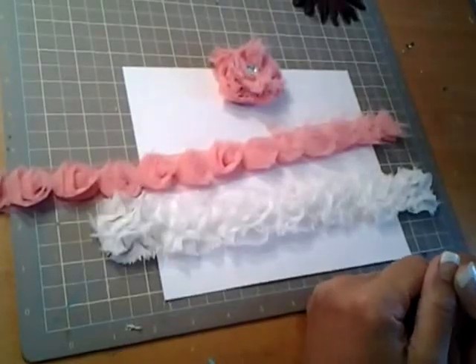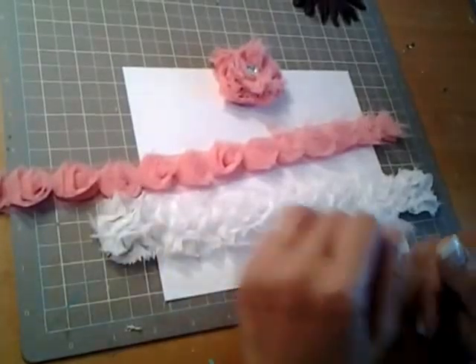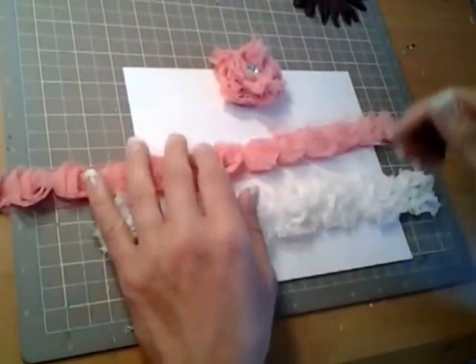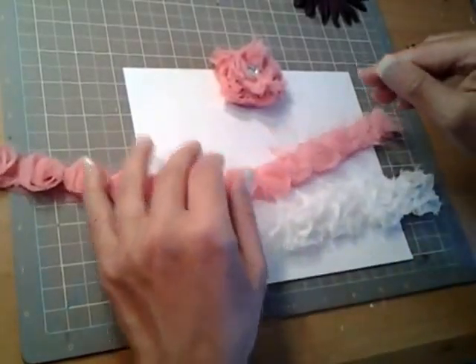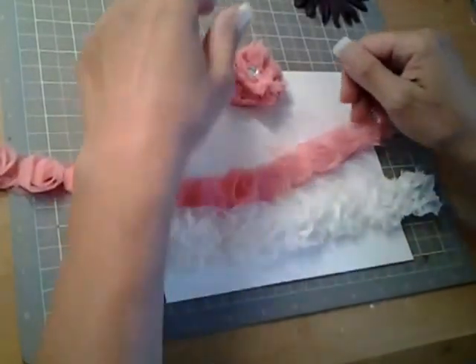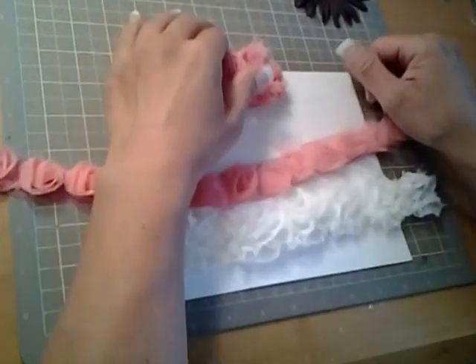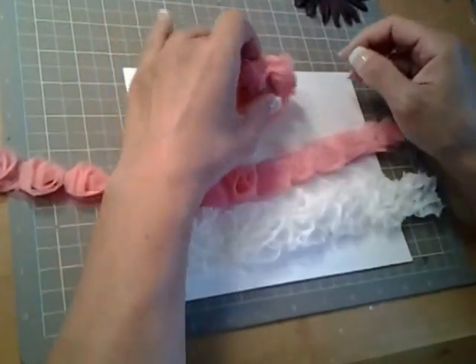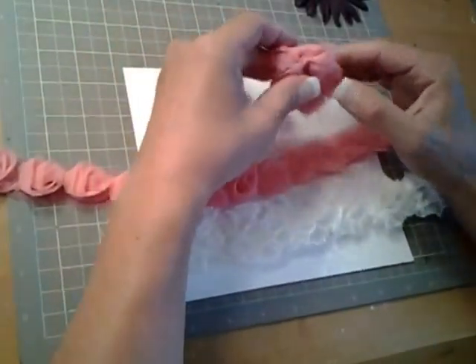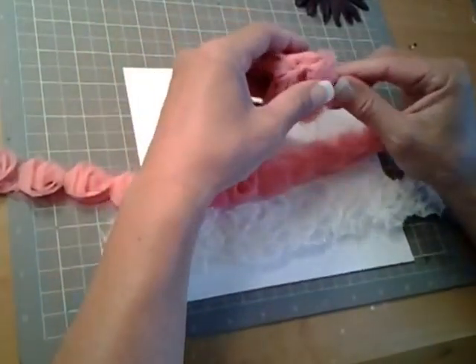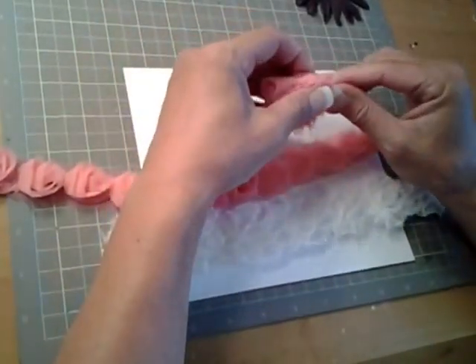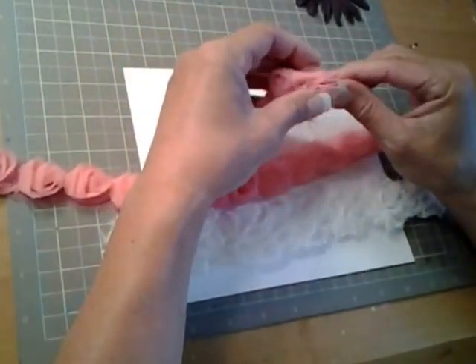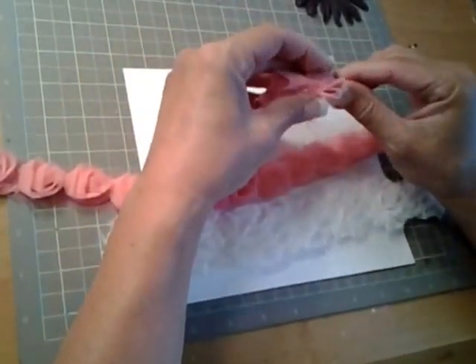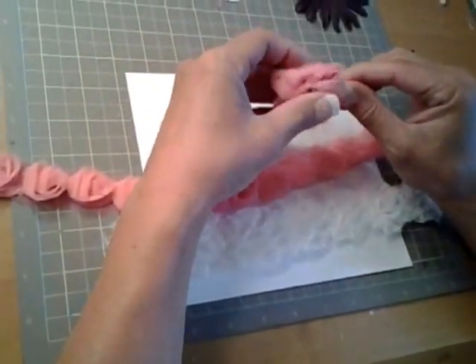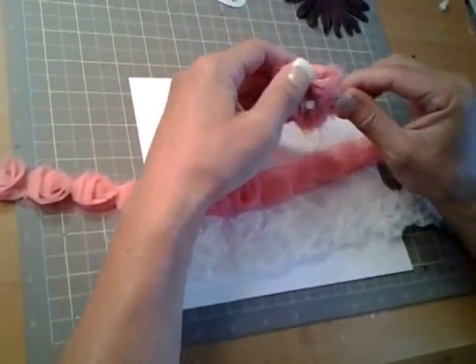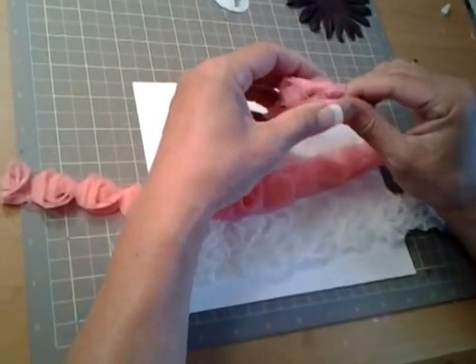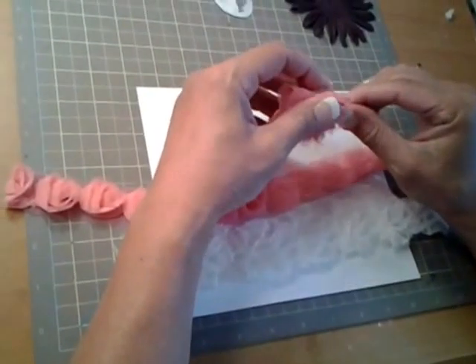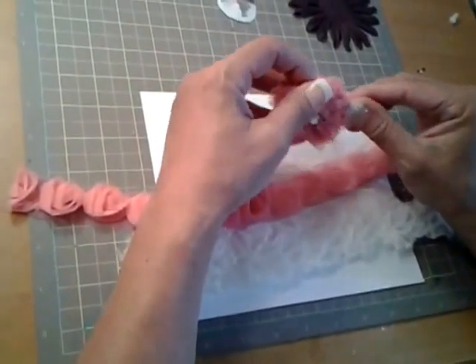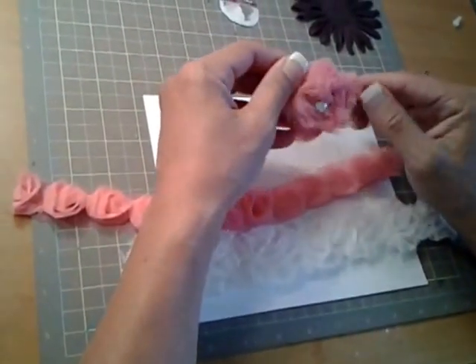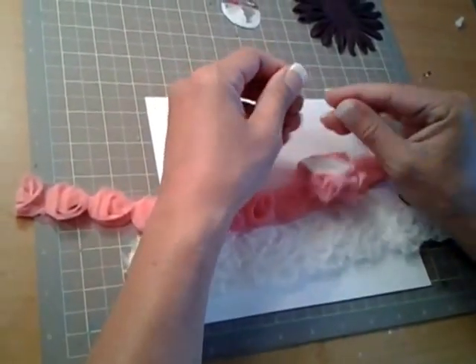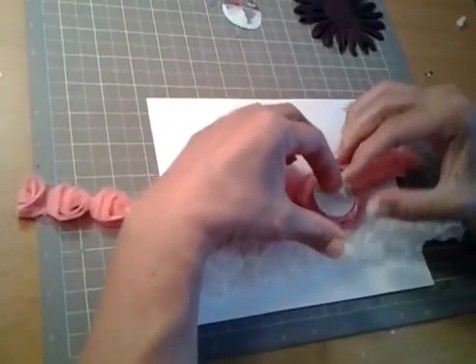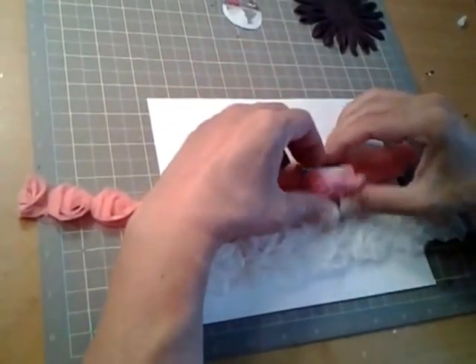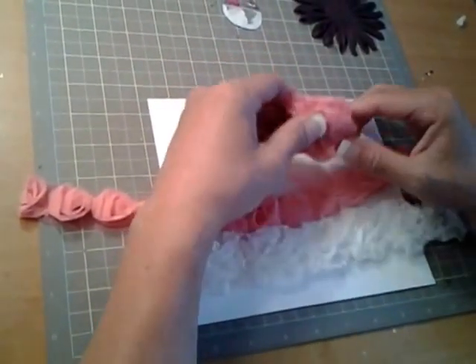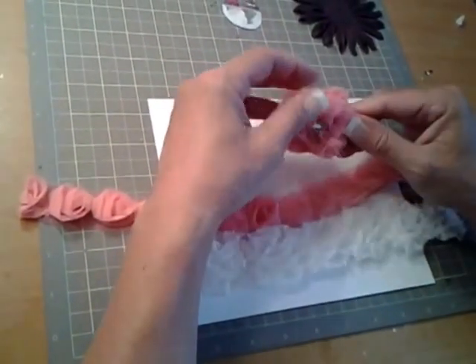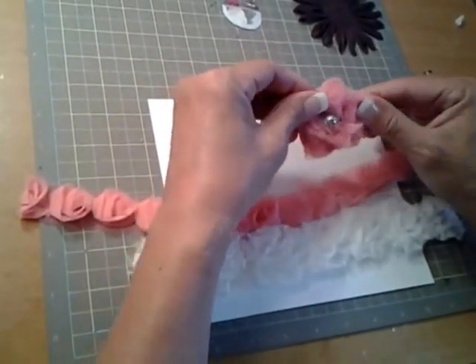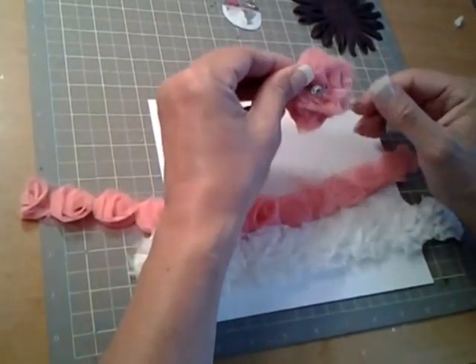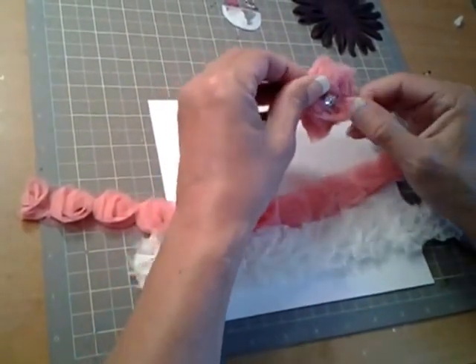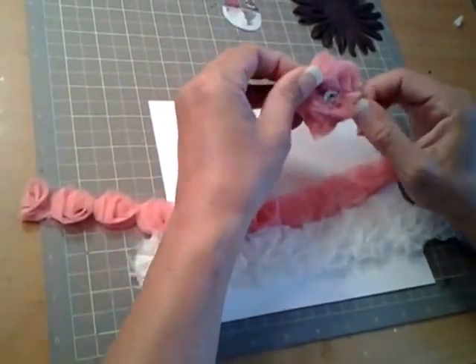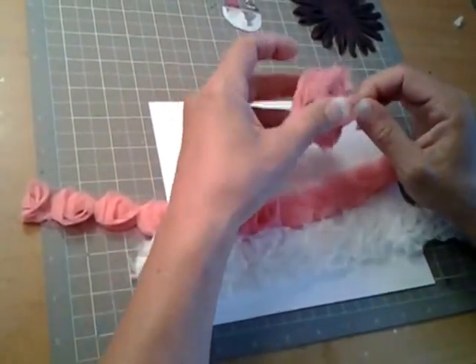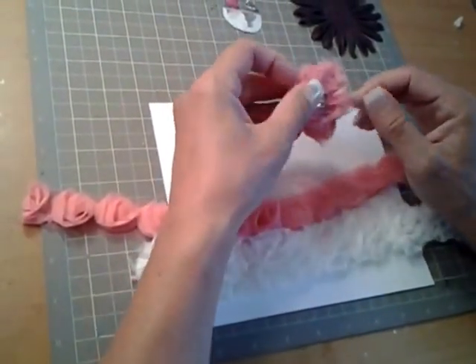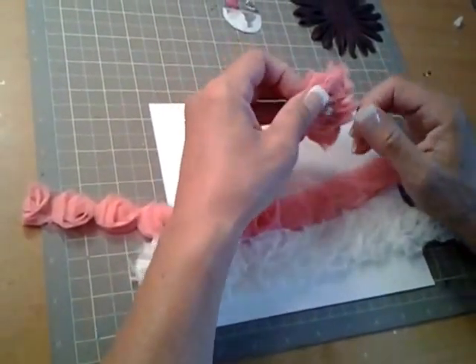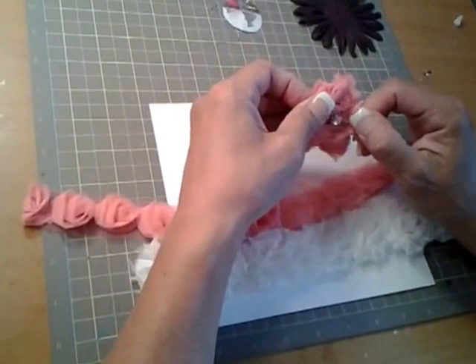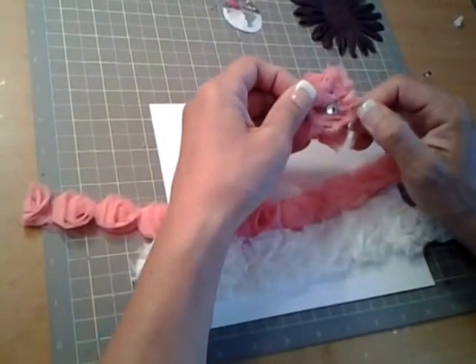Hi everybody, I wanted to show you a quick tutorial on how to make a shabby chic flower. I know it sounds really fancy, but it's really not that fancy and it's really easy to do.